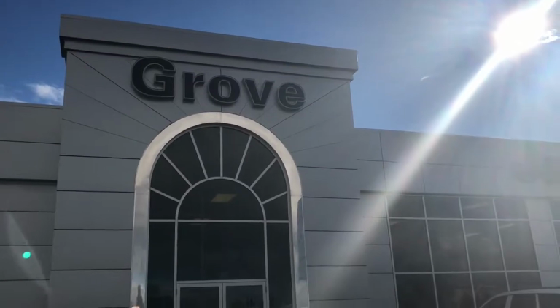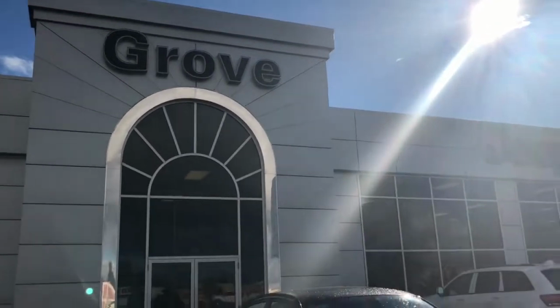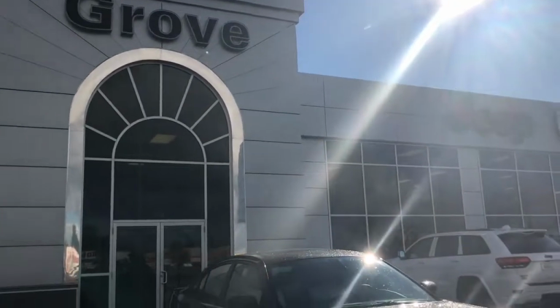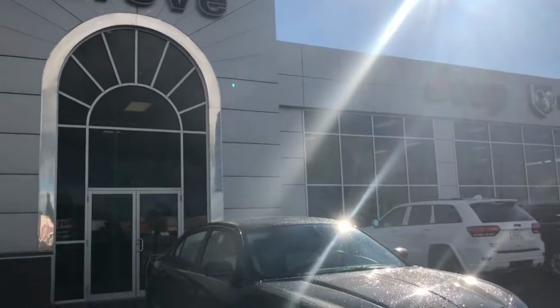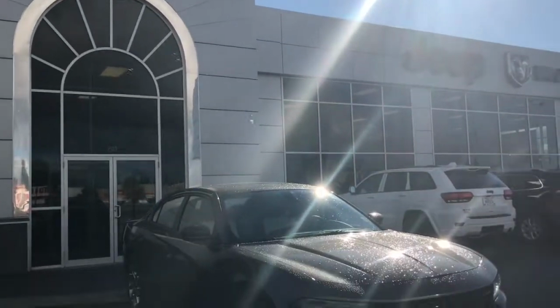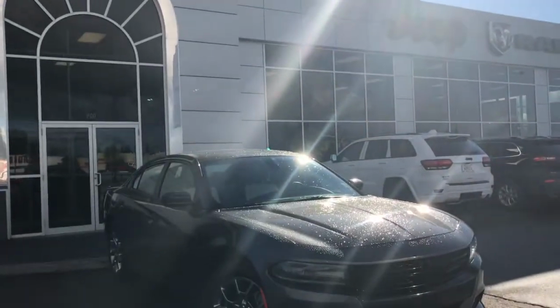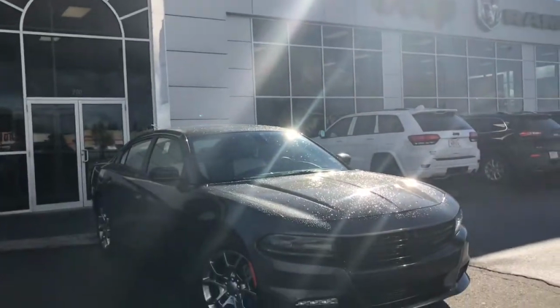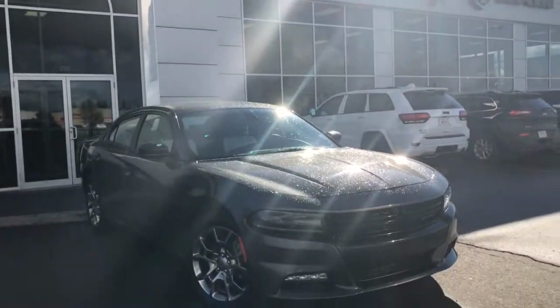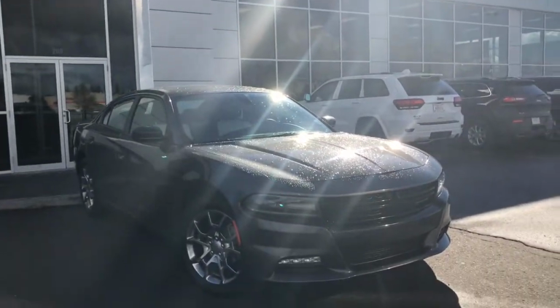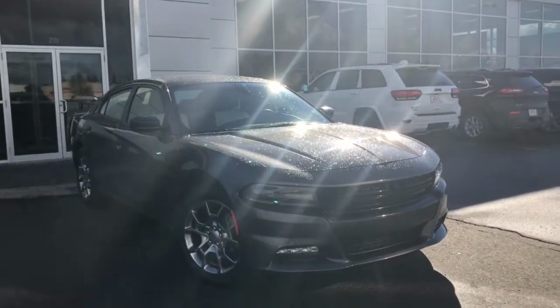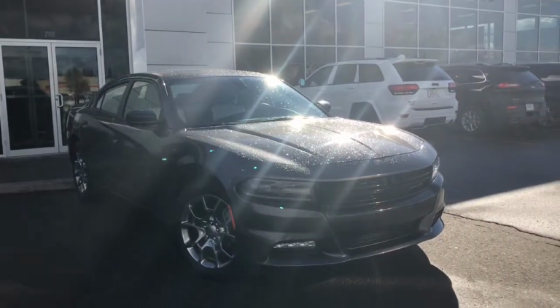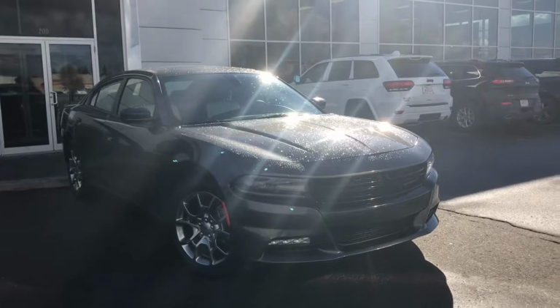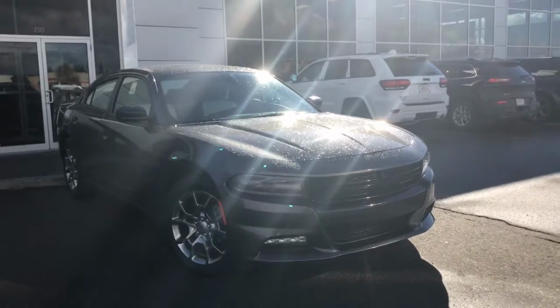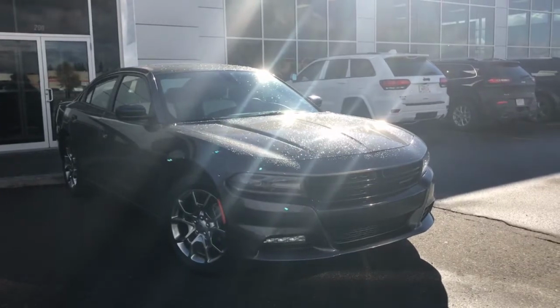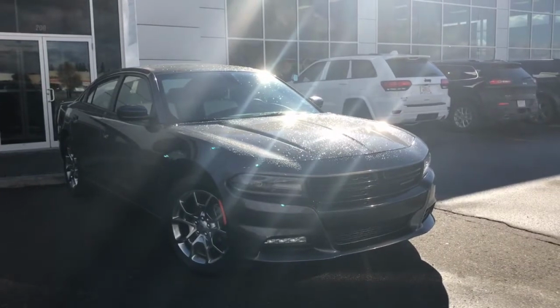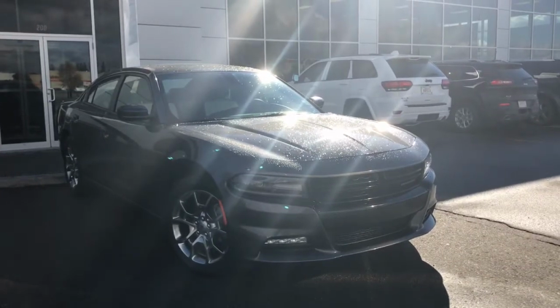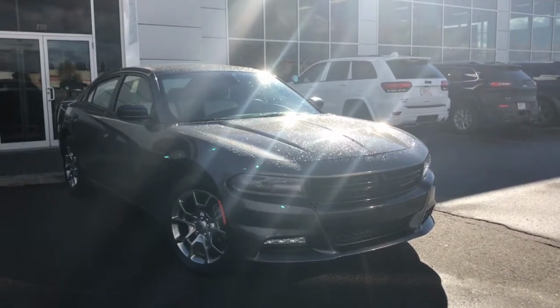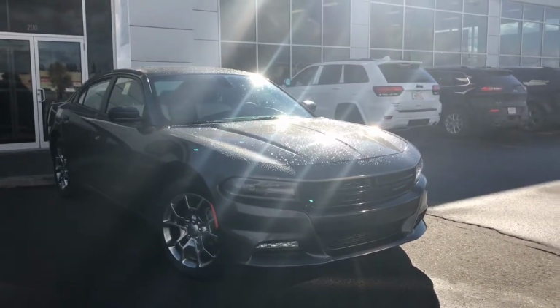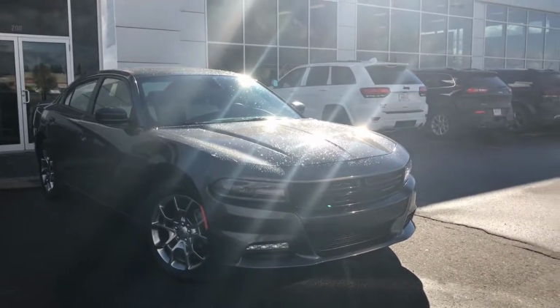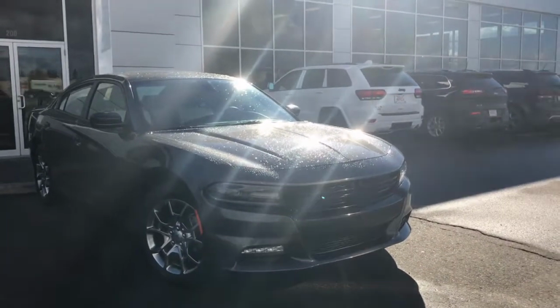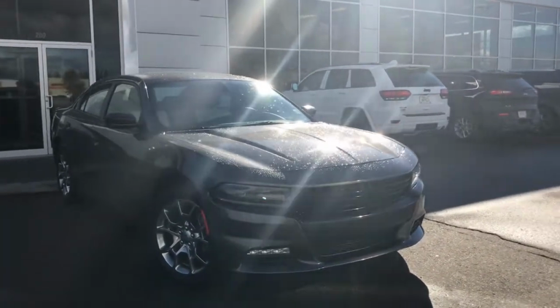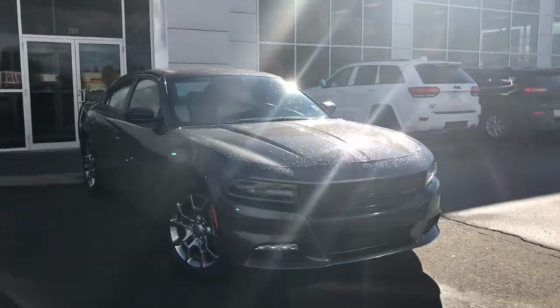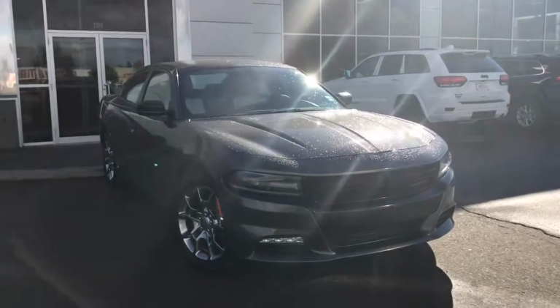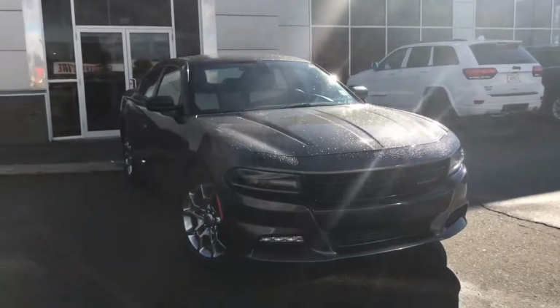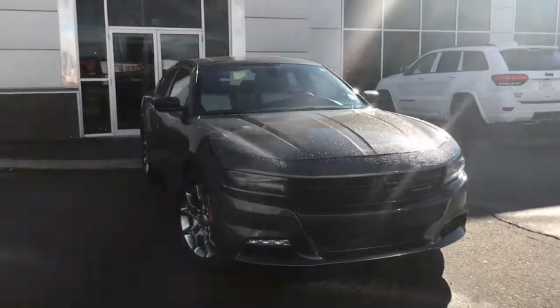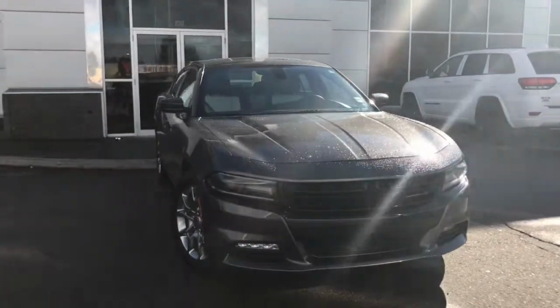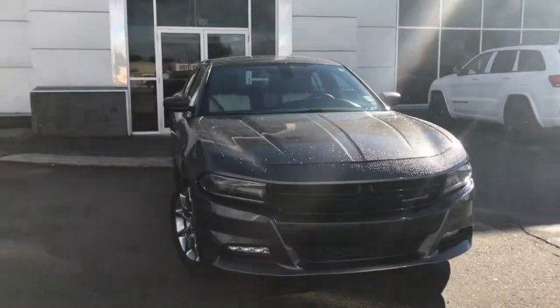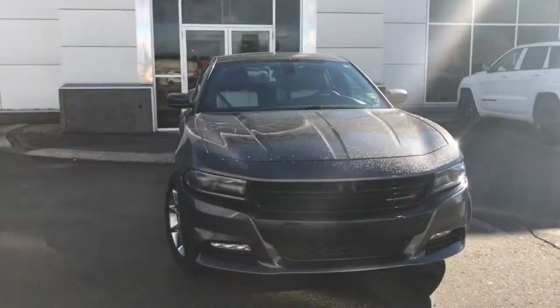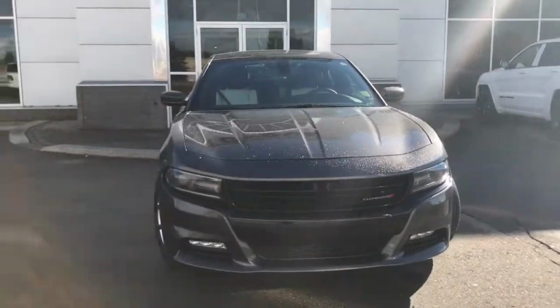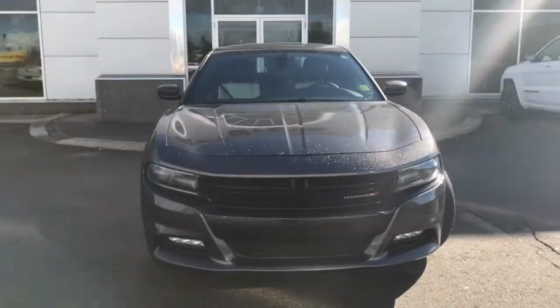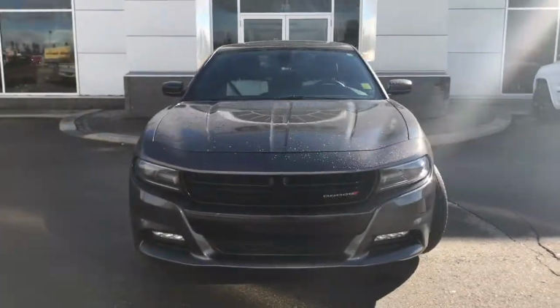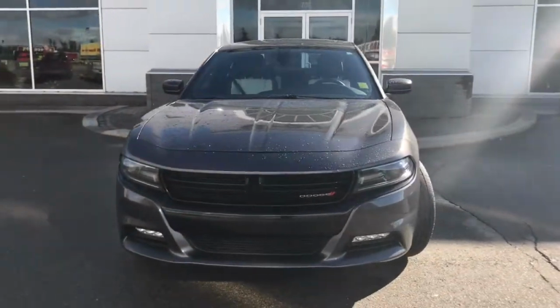Hello and welcome to Growth Dodge. My name is Jasmine and today we're going to be looking at this 2017 Dodge Charger All Wheel Drive Rally in Granite Crystal Metallic. Under the hood she has a 3.6 V6 engine pushing out 292 horsepower.